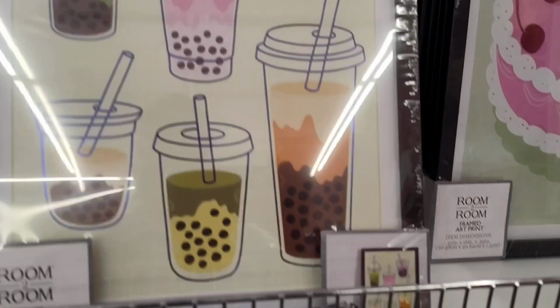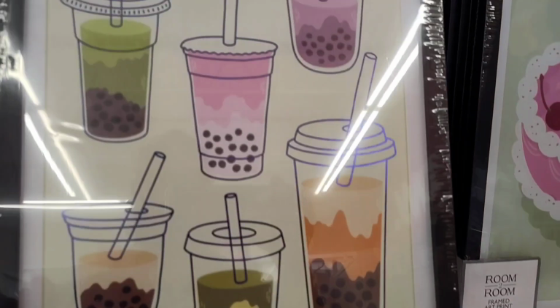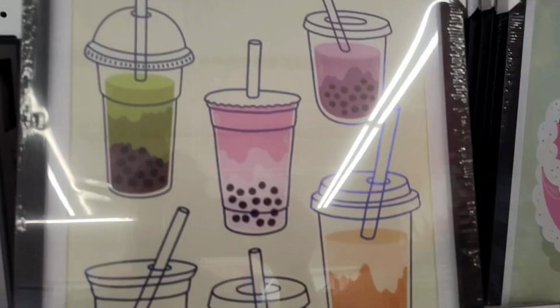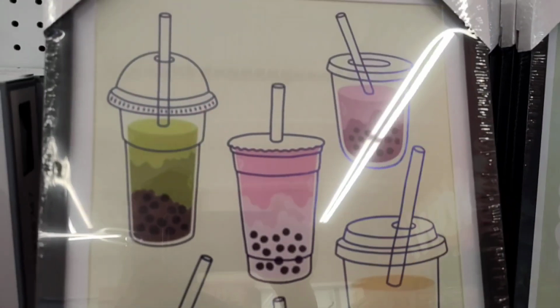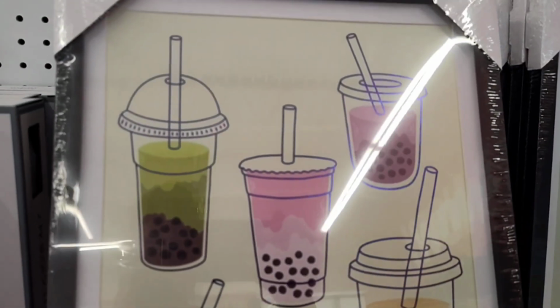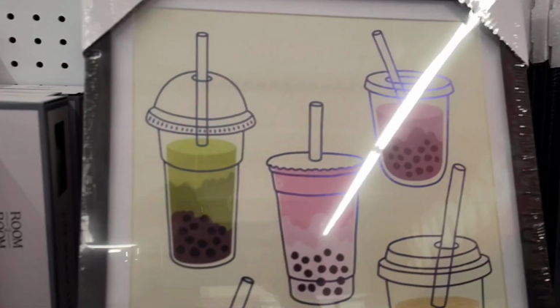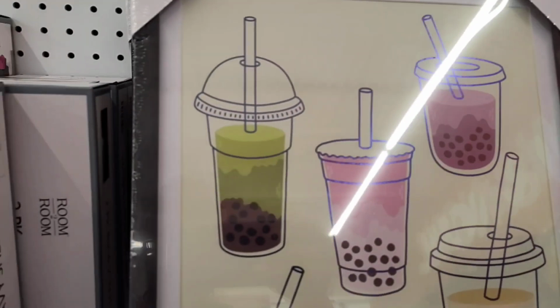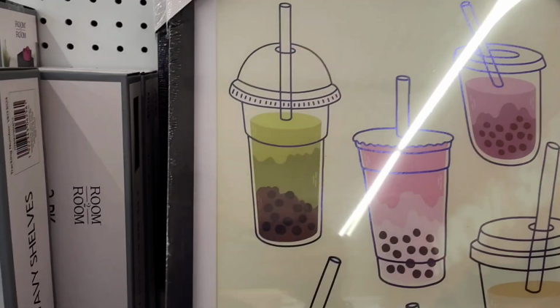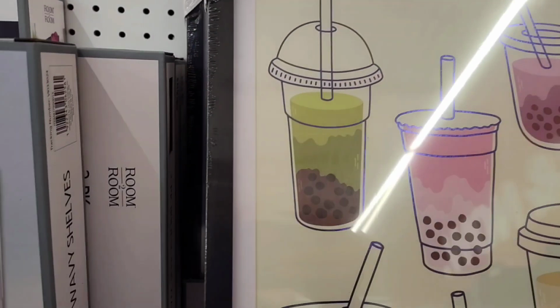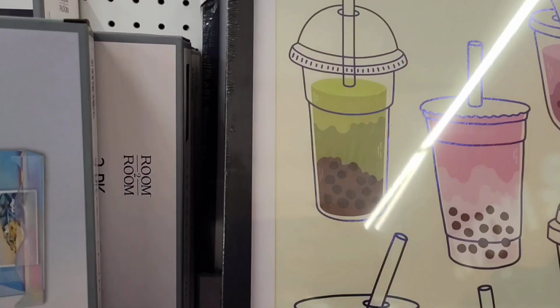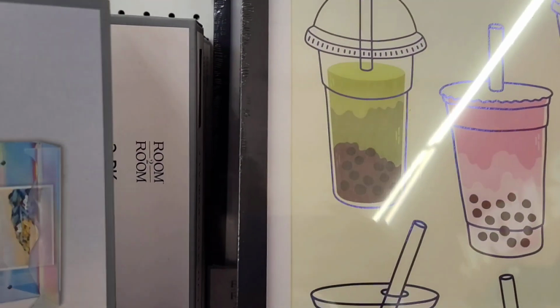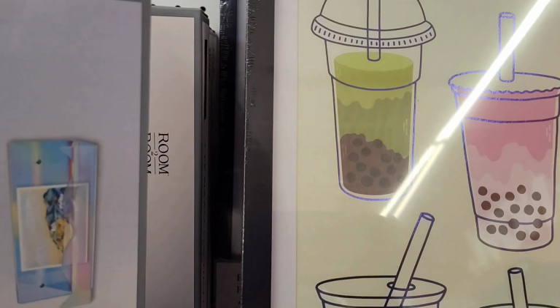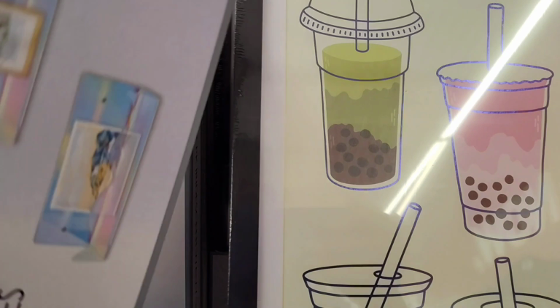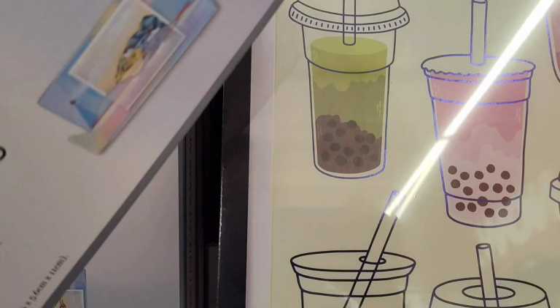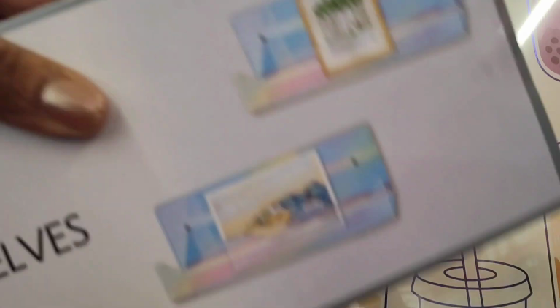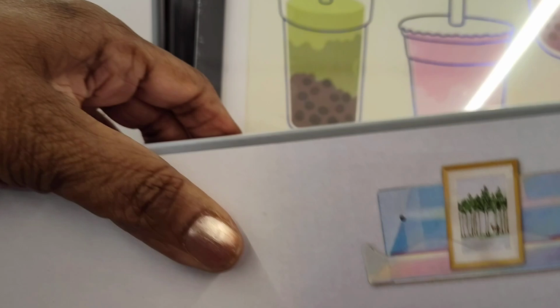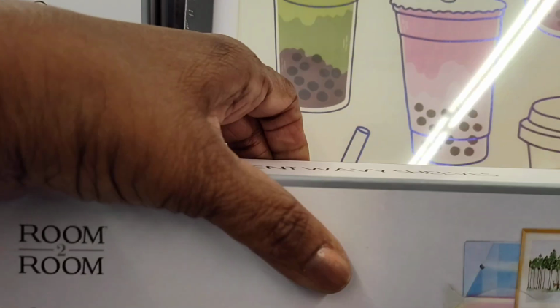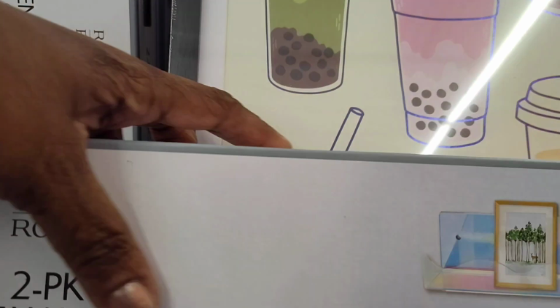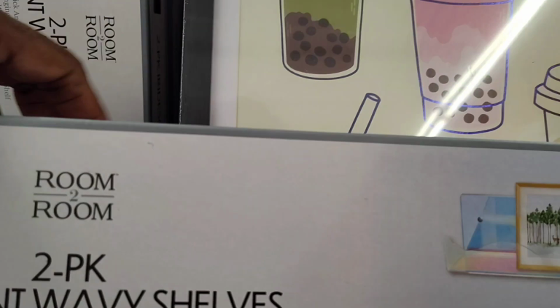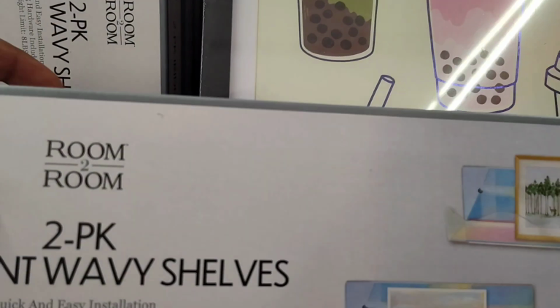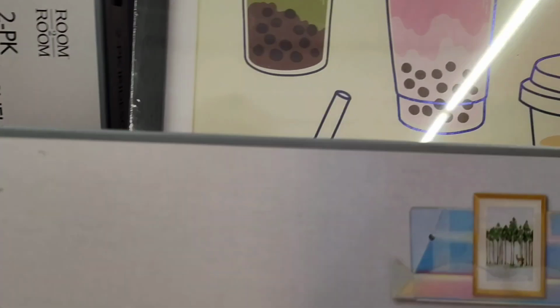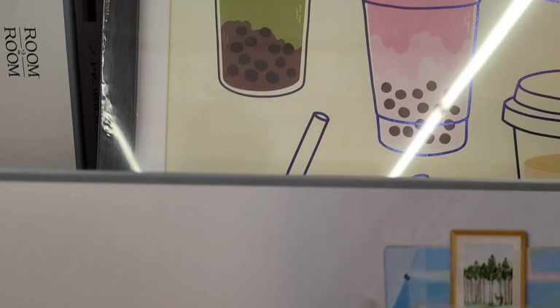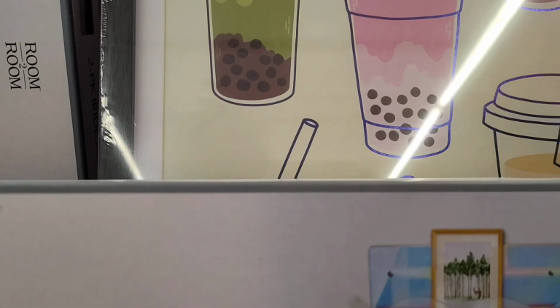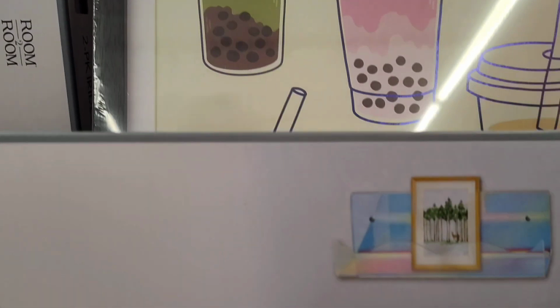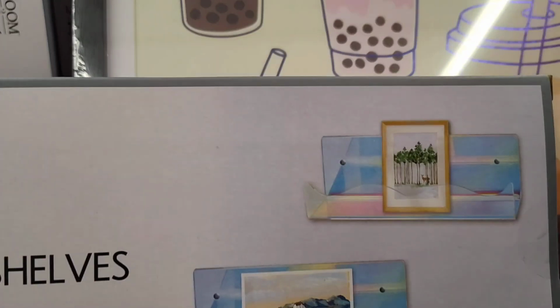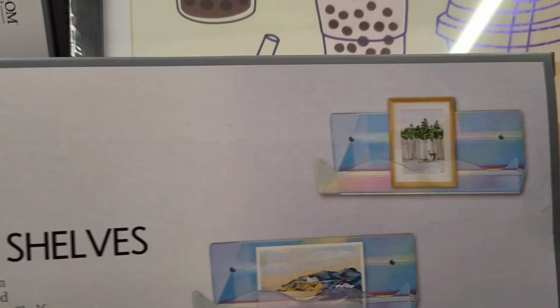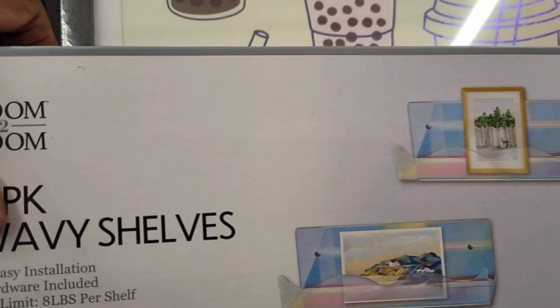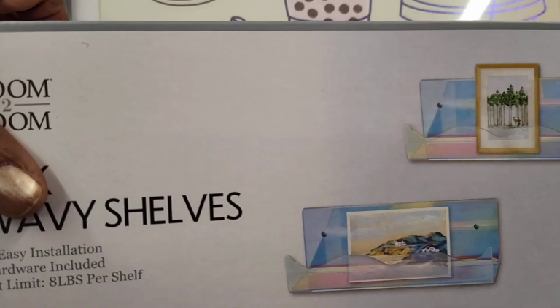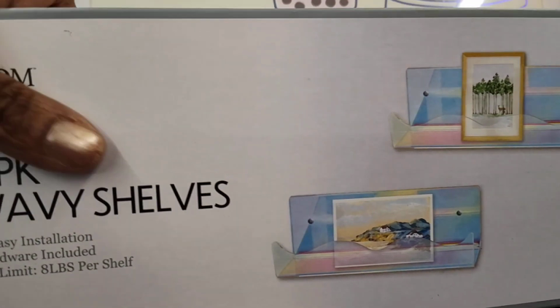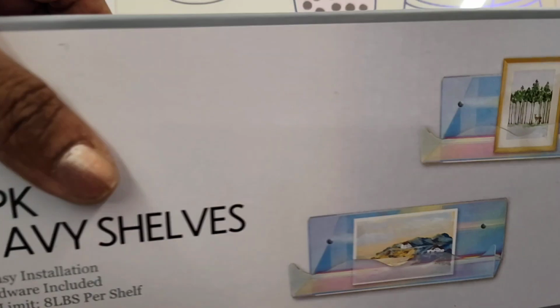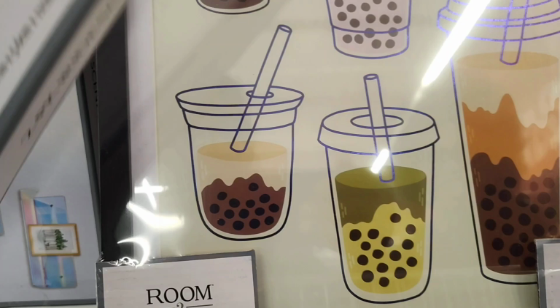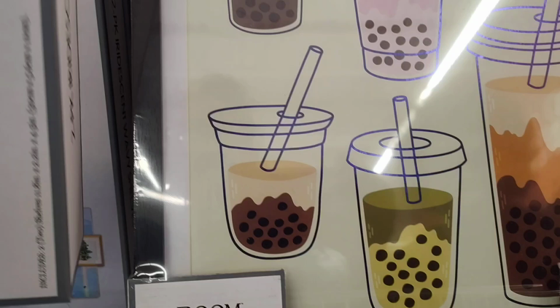We have these two-pack lady shells. Oh, it's so cute. Isn't that adorable? It's bubble tea.